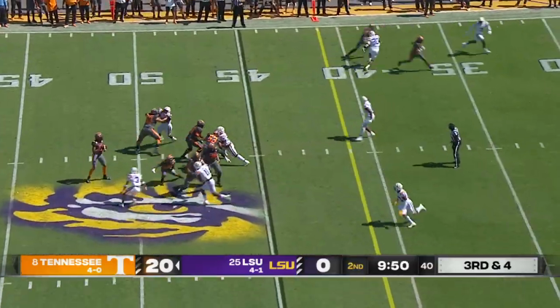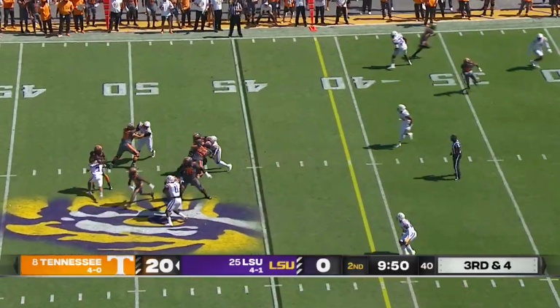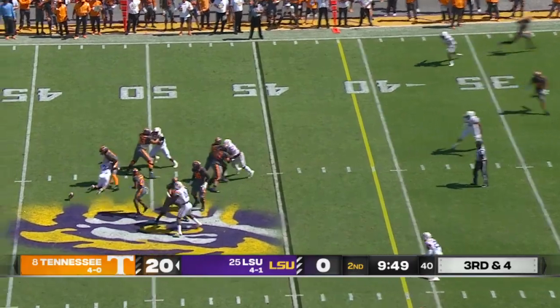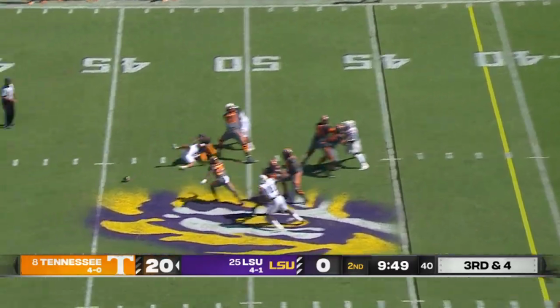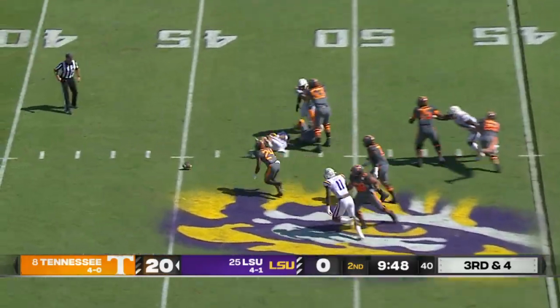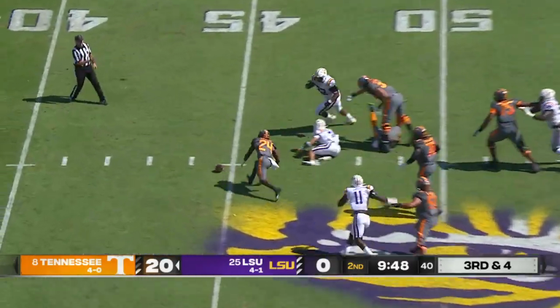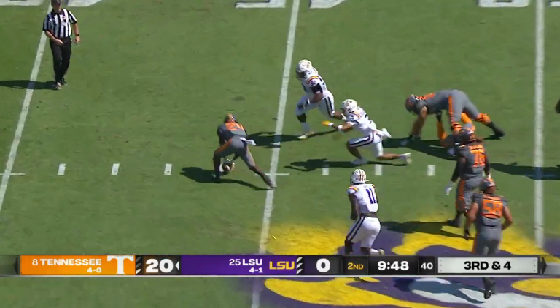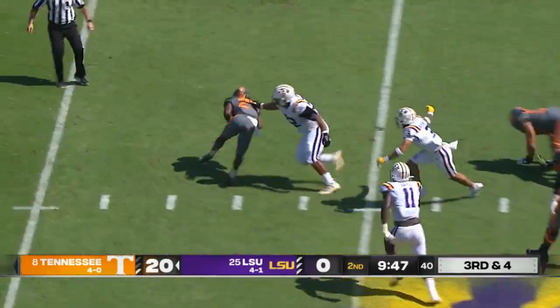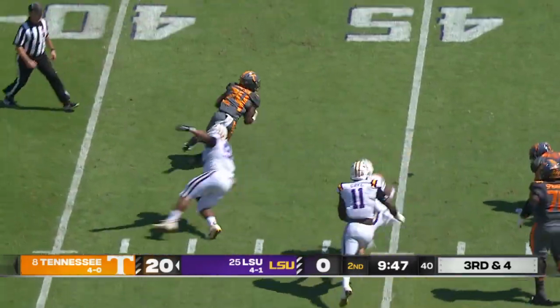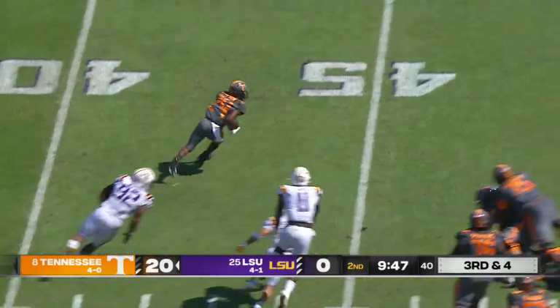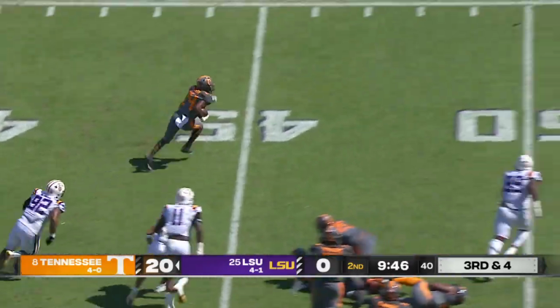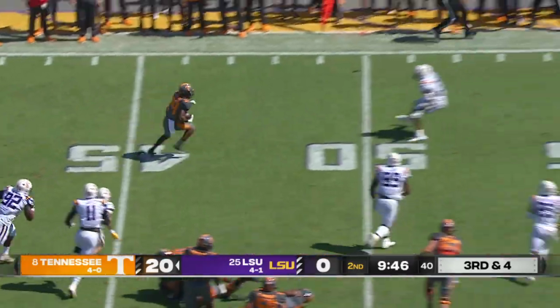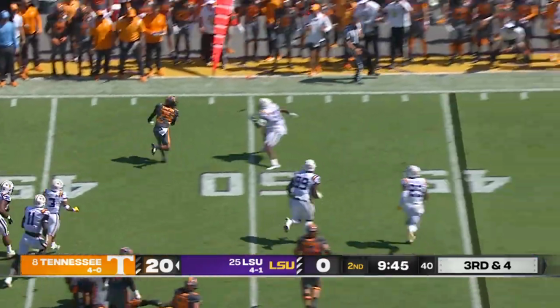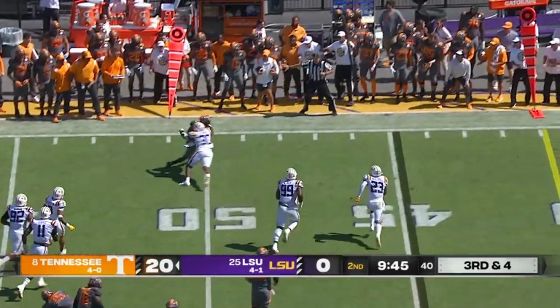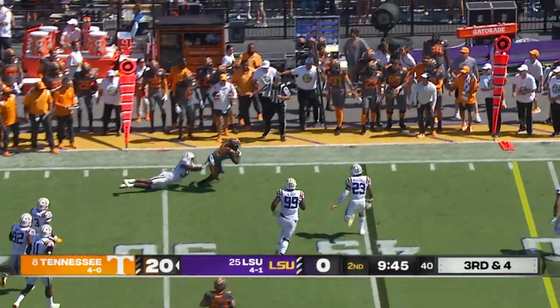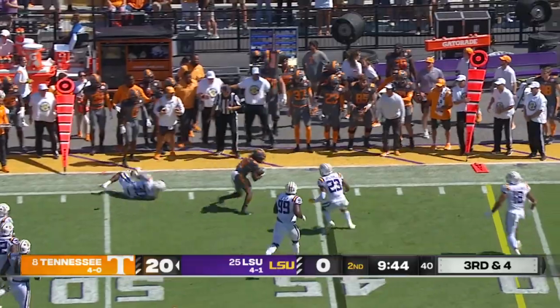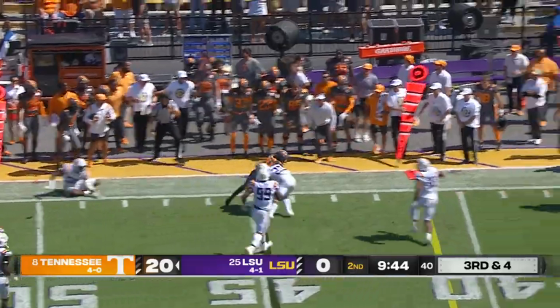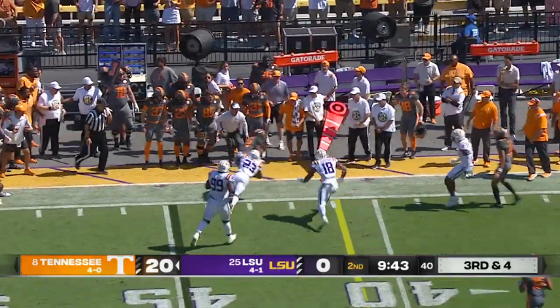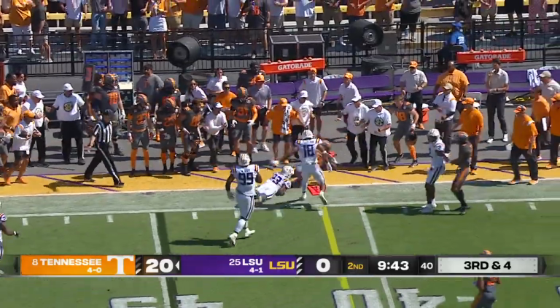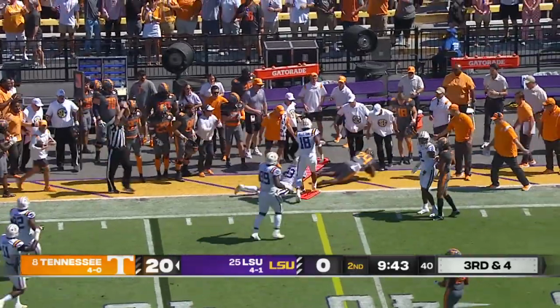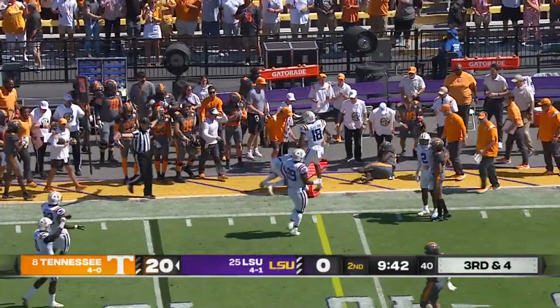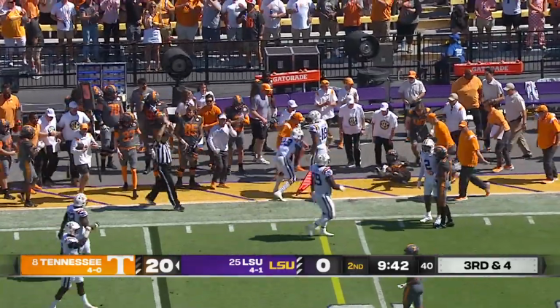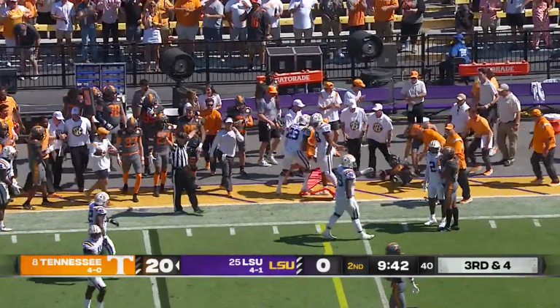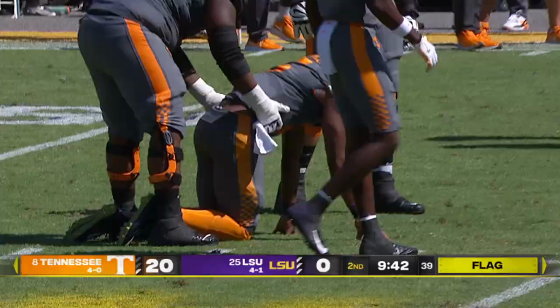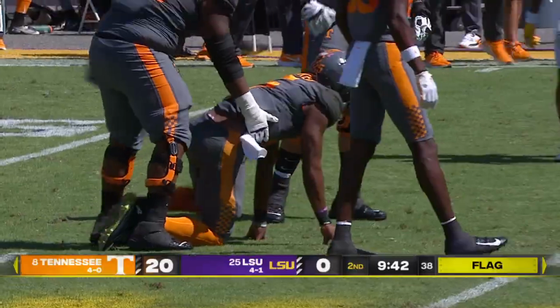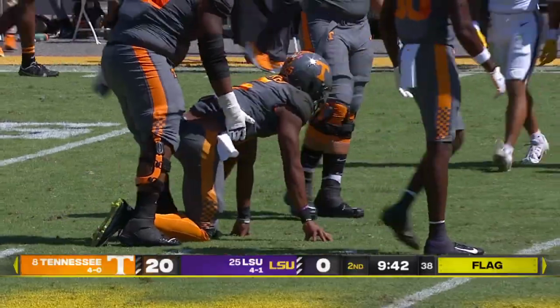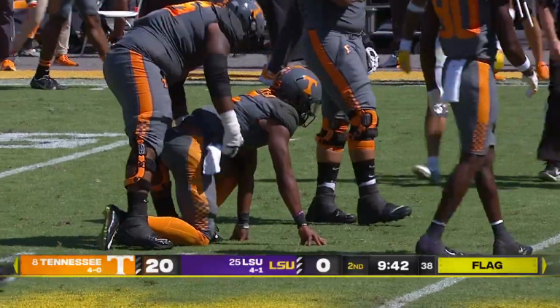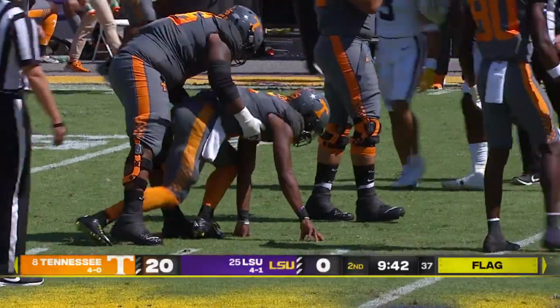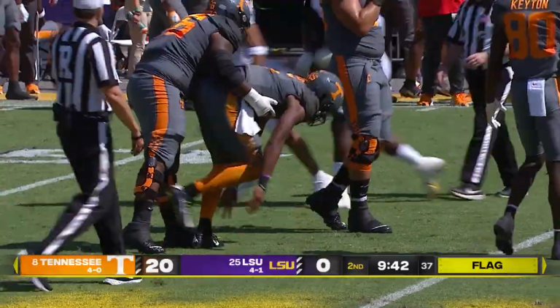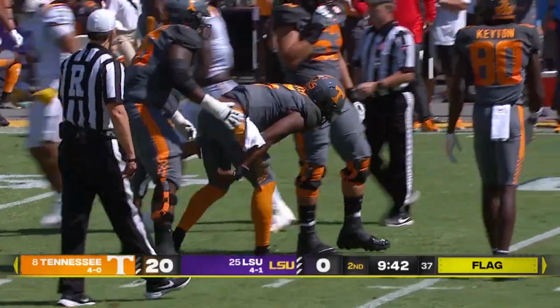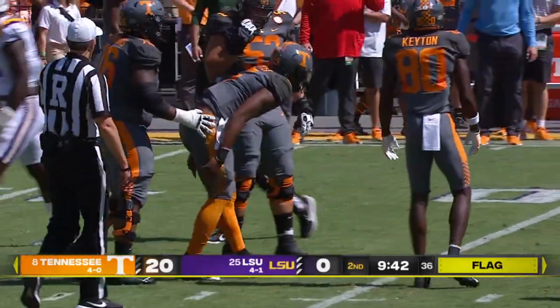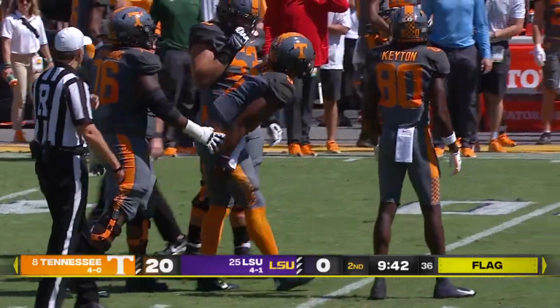LSU shotgun snap, pressure comes, ball separated from Hooker, picked up by Sampson on the left side. LSU's got to get him down. Eventually they bust him into the boundary, he'll be short of the first down up around the 46 yard line.